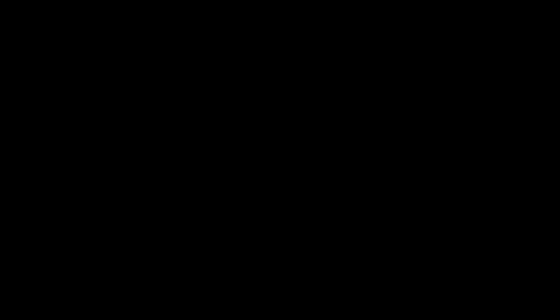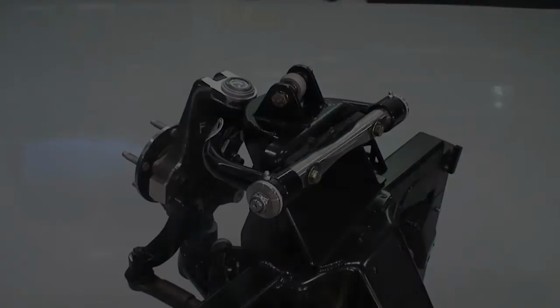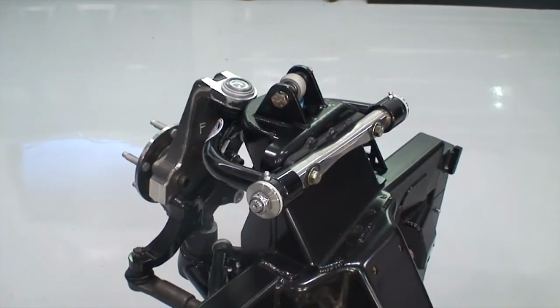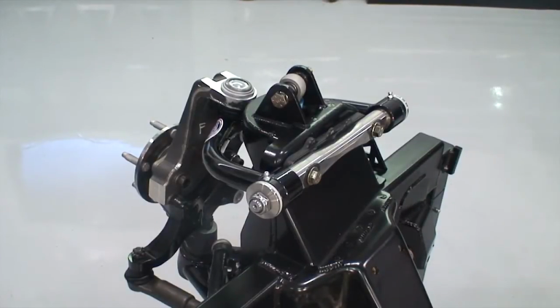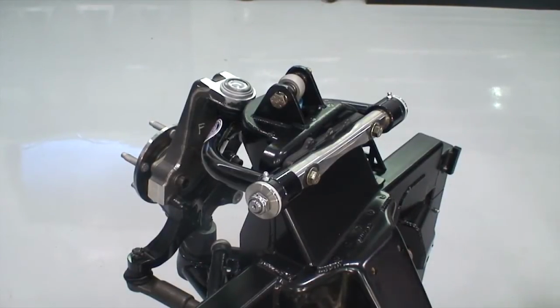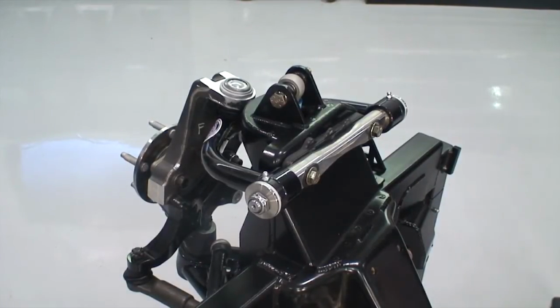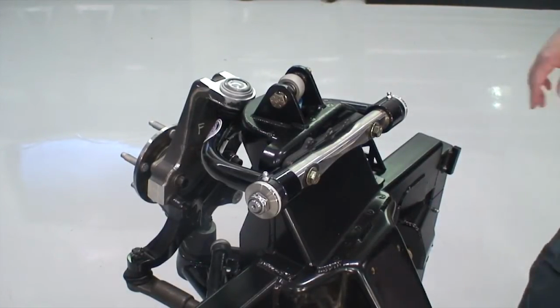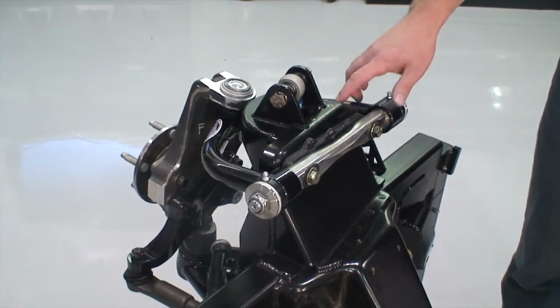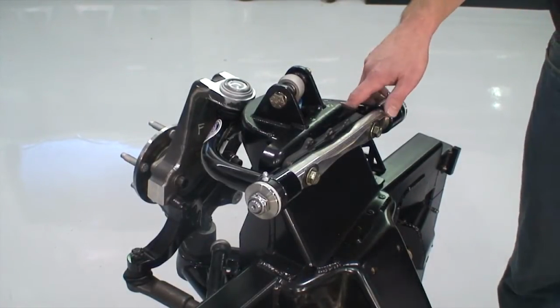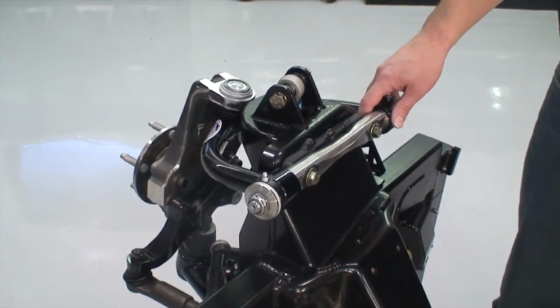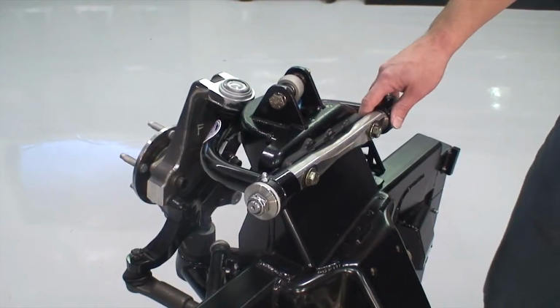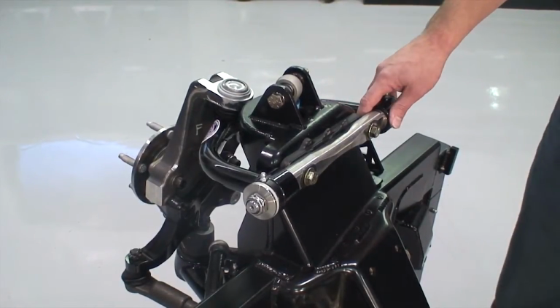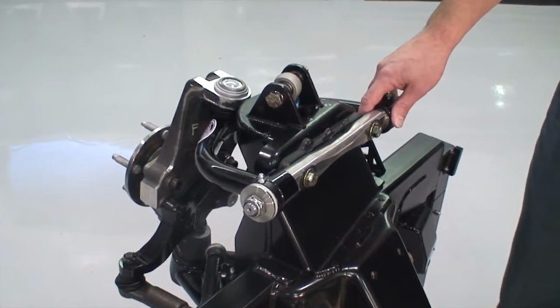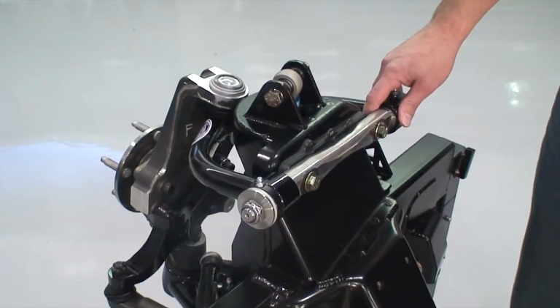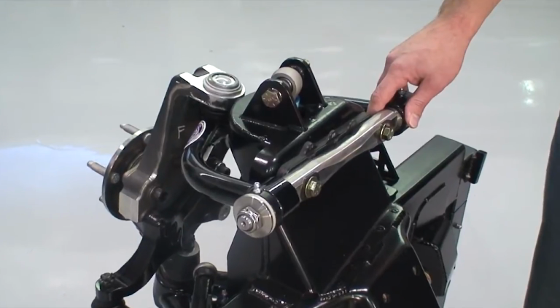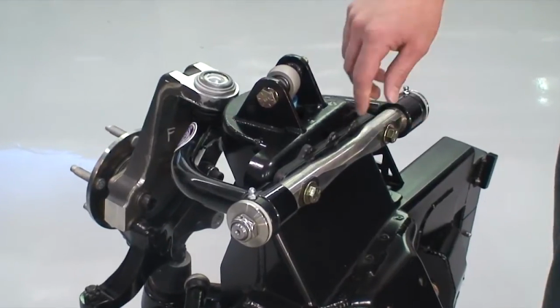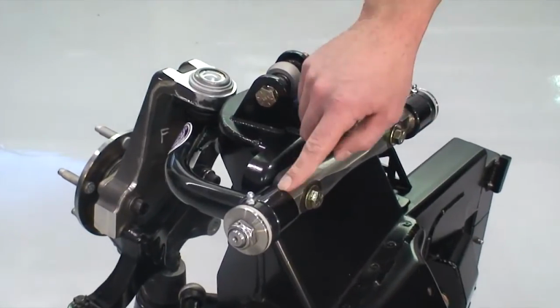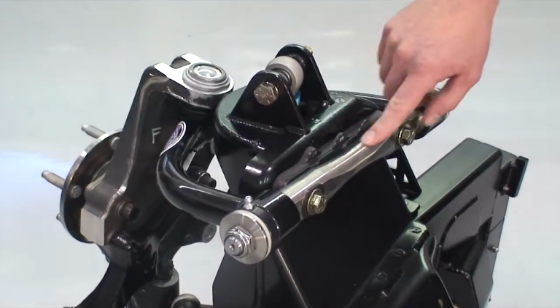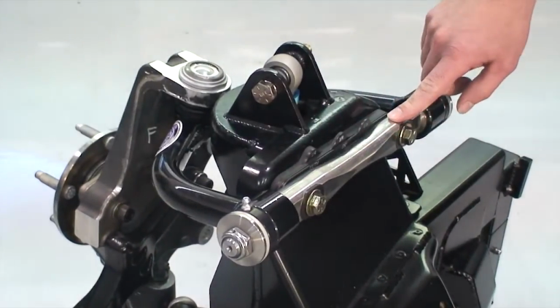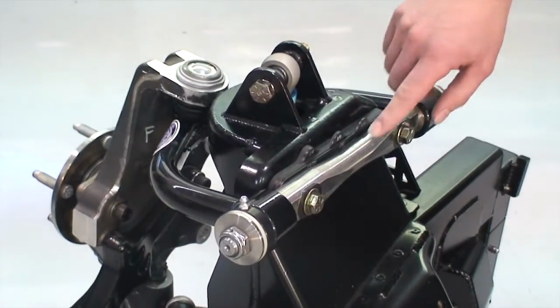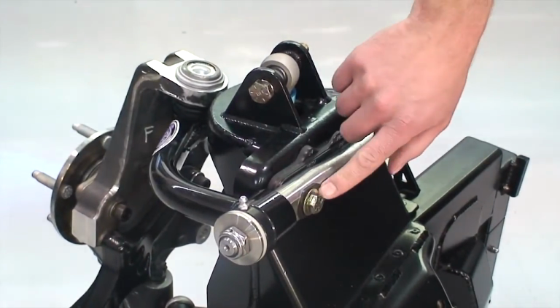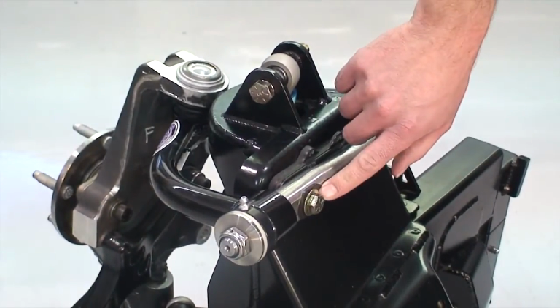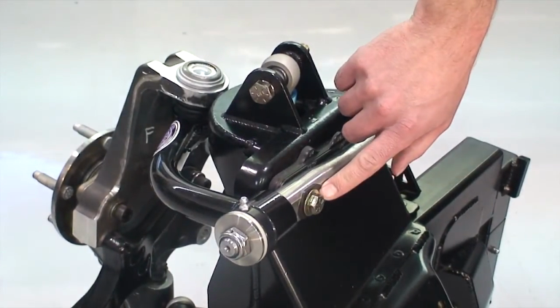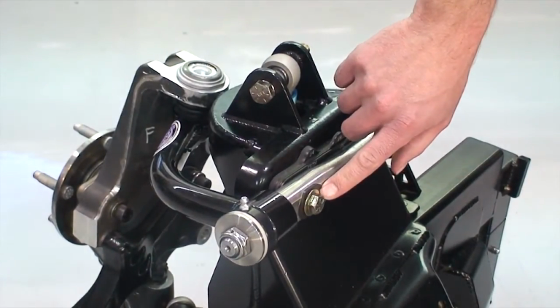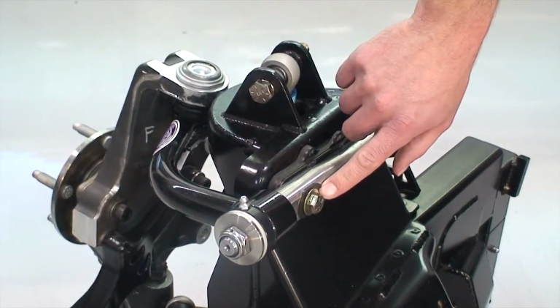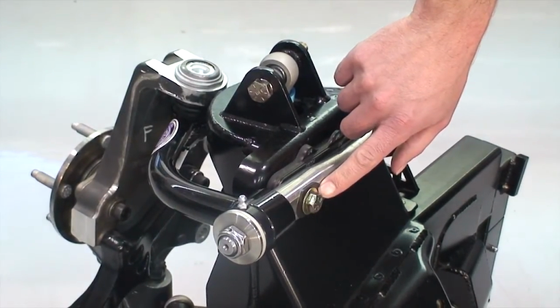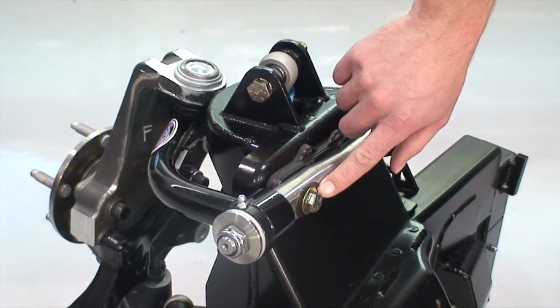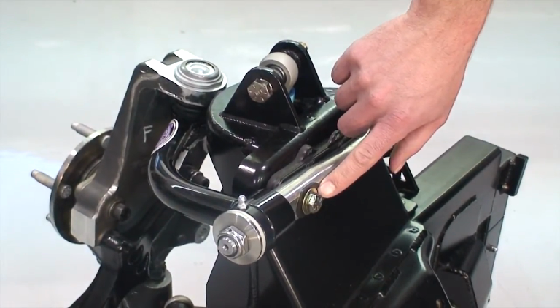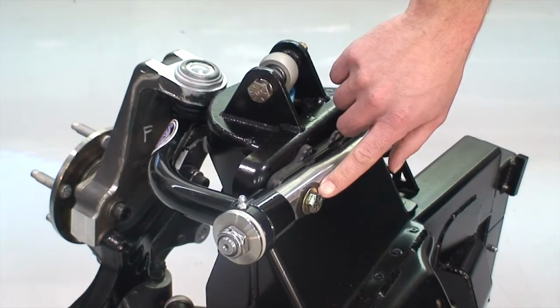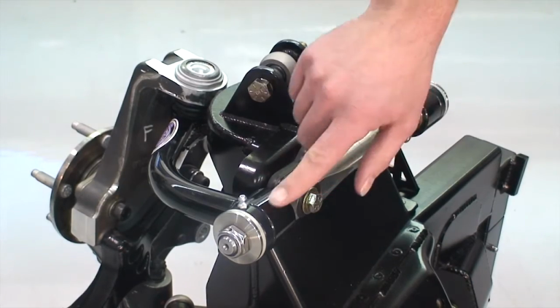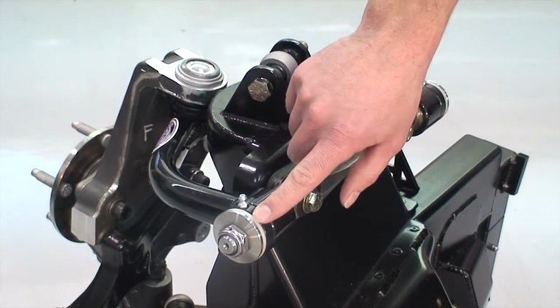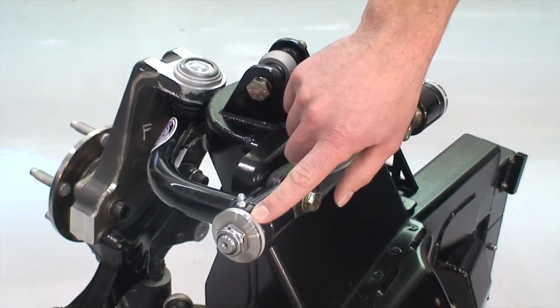The X-Gen series frame comes with Detroit Speed's tubular upper and lower control arms. The upper control arm has a stainless steel cross shaft and caster tuner bushings, which give you an independent caster adjustment, as well as Delrin bushings.